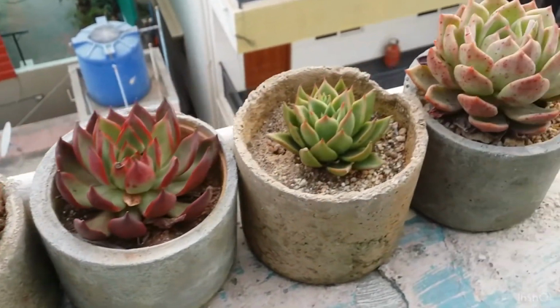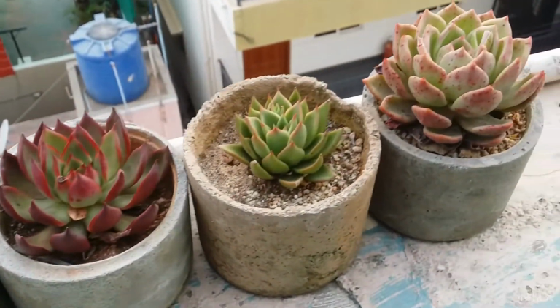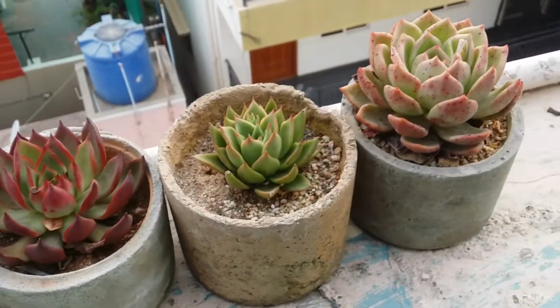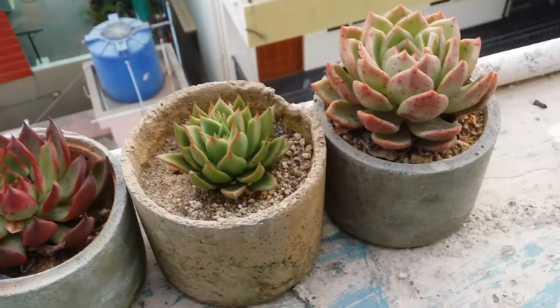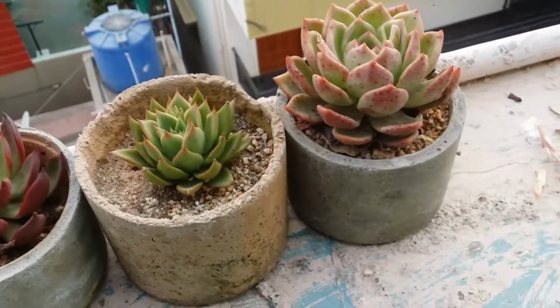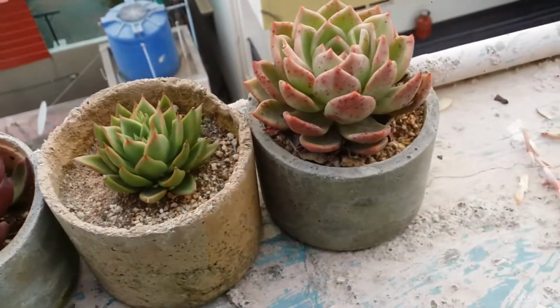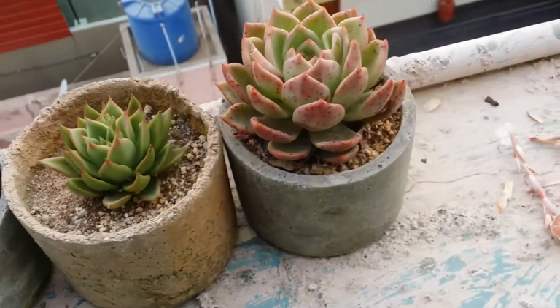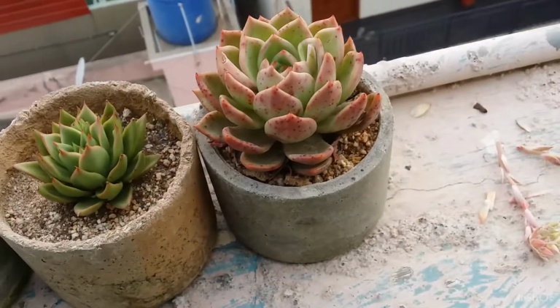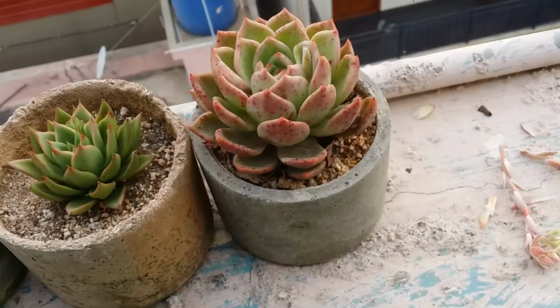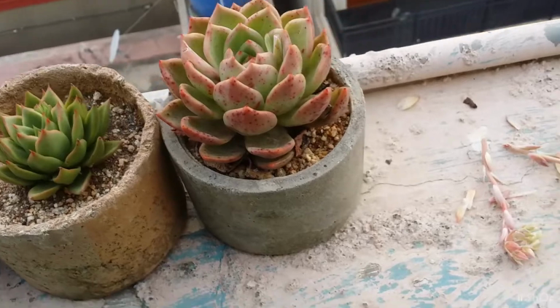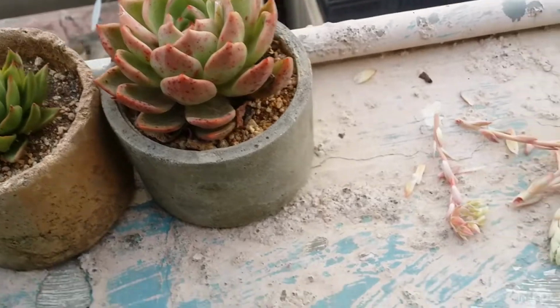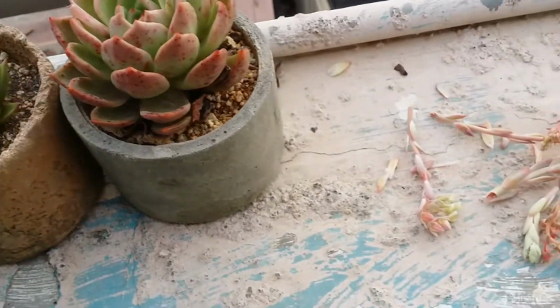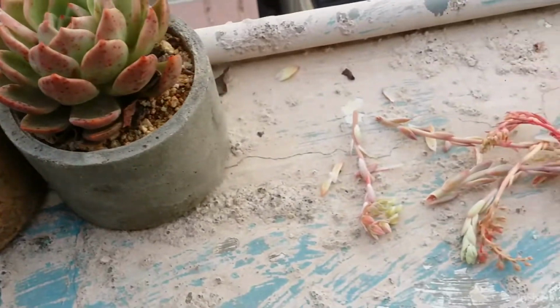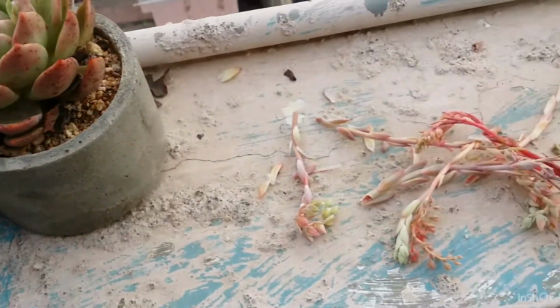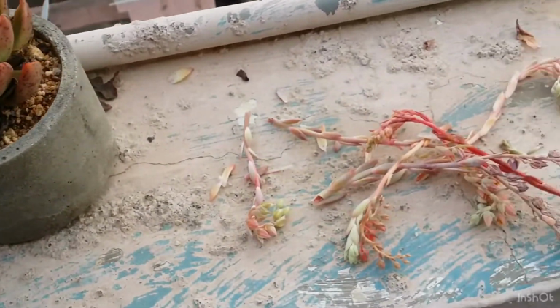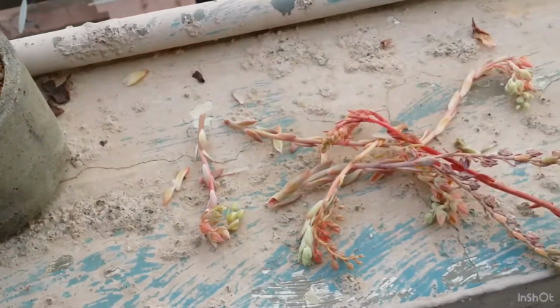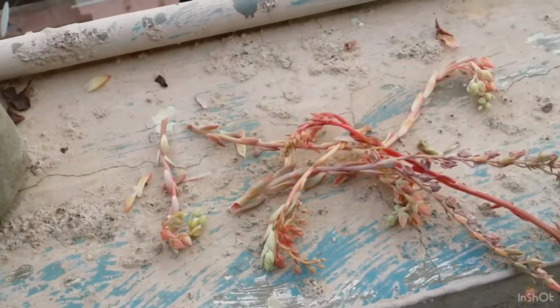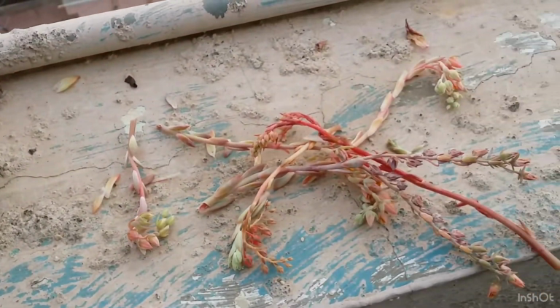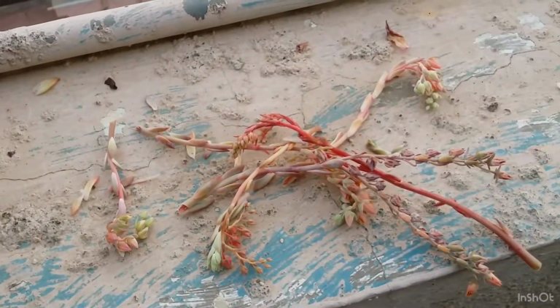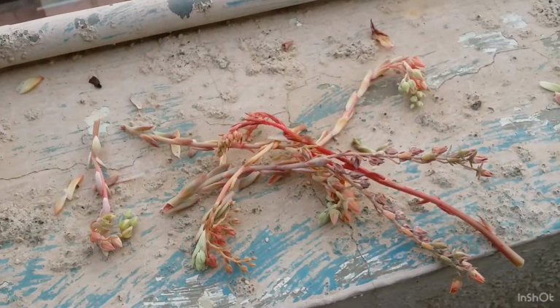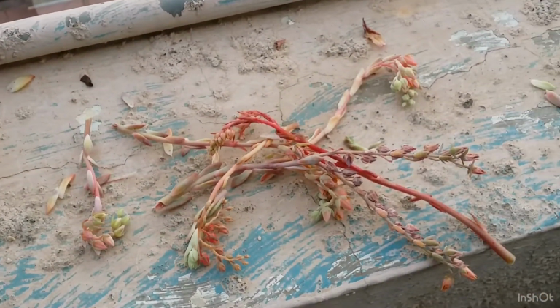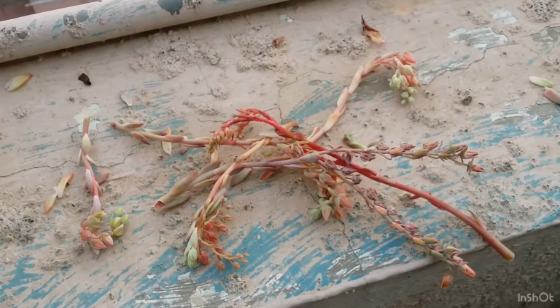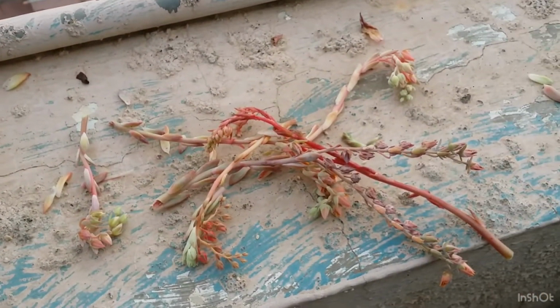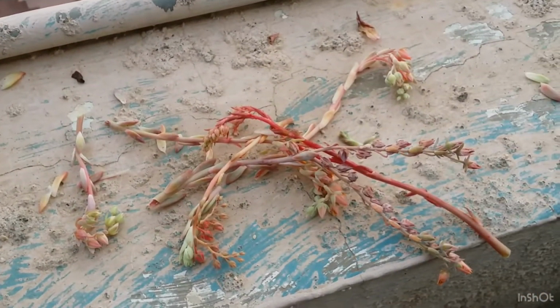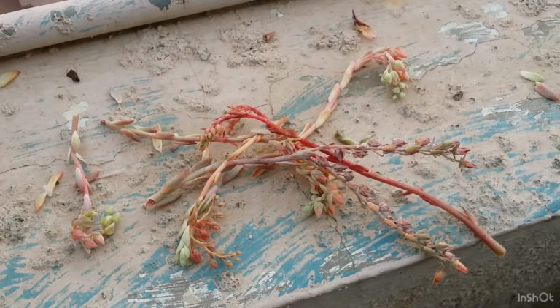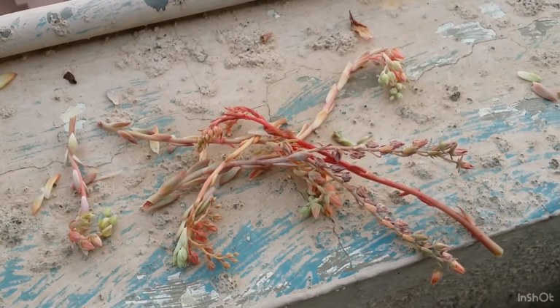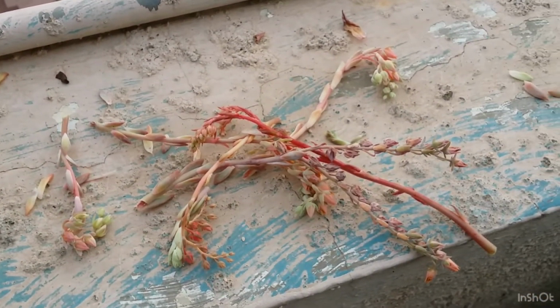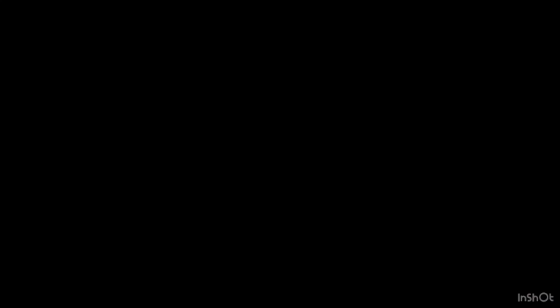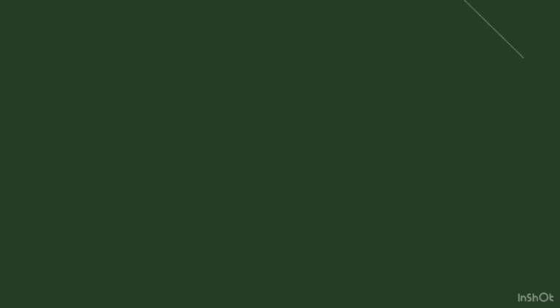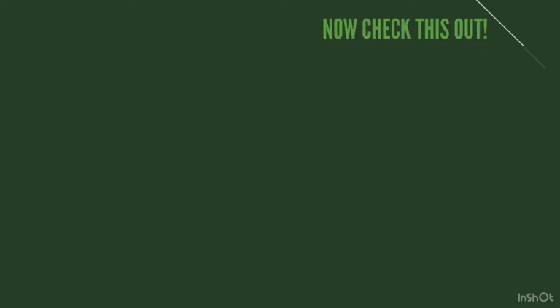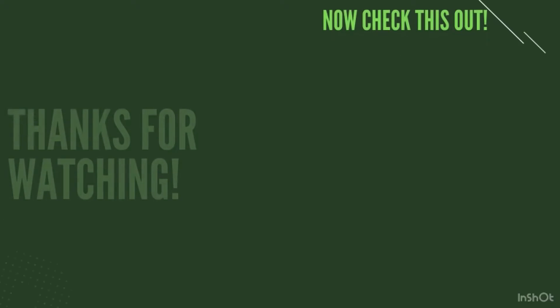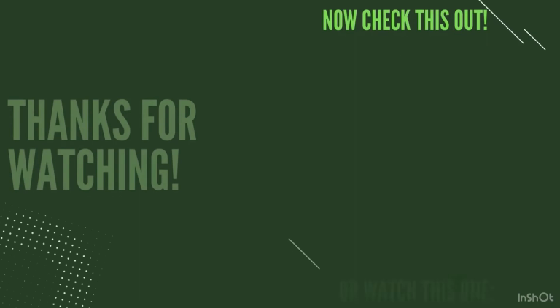So I hope that you like this video. If you did, please hit the like button. If you're new to my channel, please consider subscribing. Until then, take care, stay safe, and keep planting.